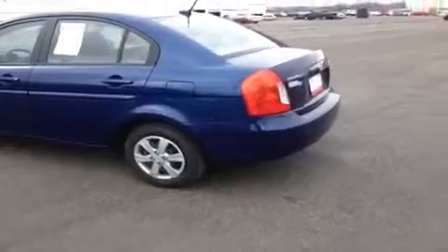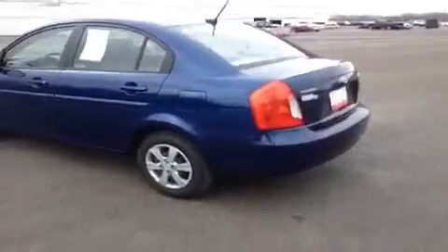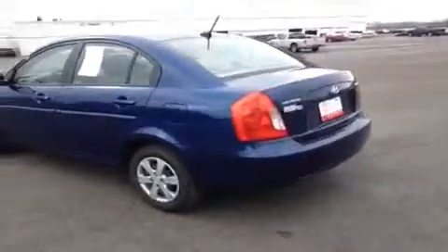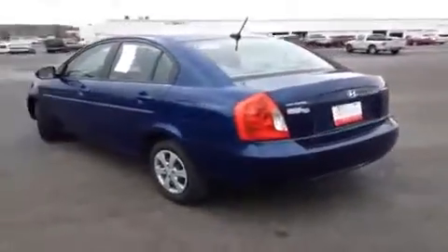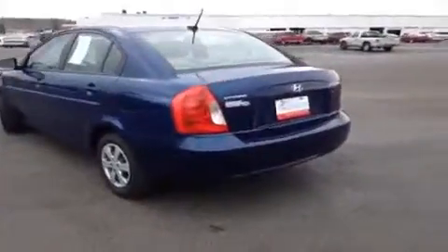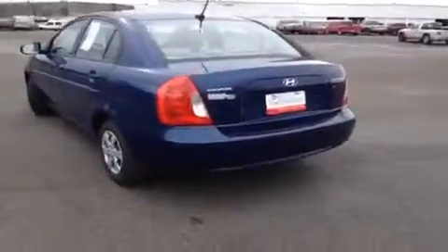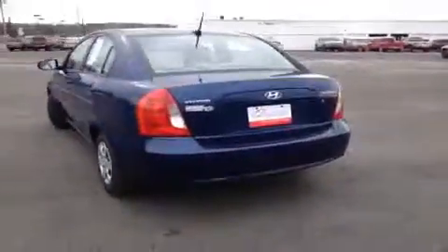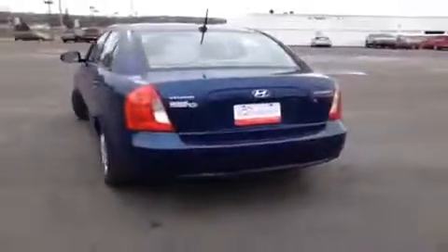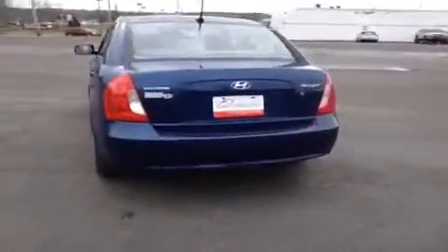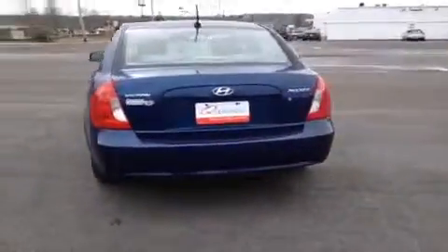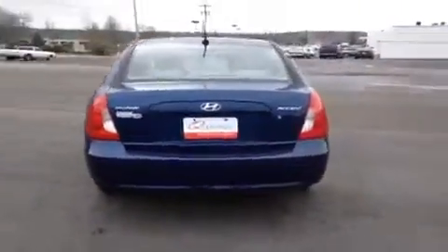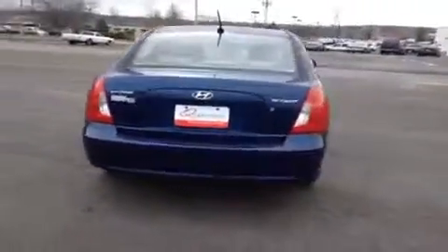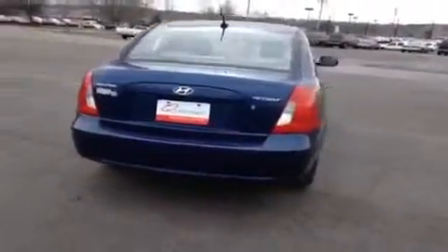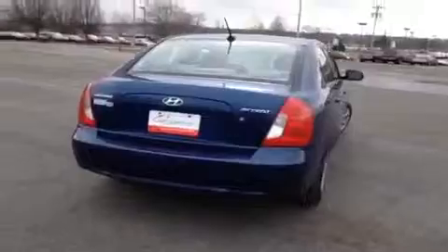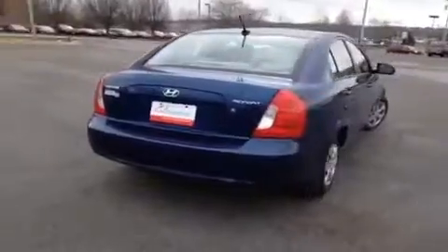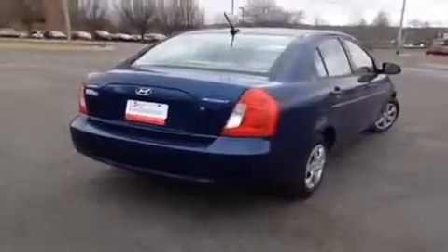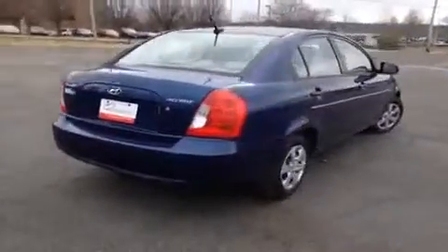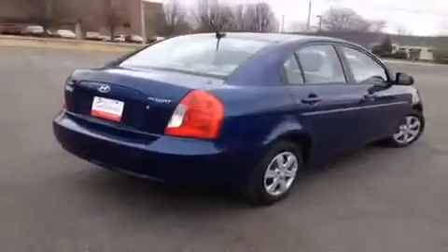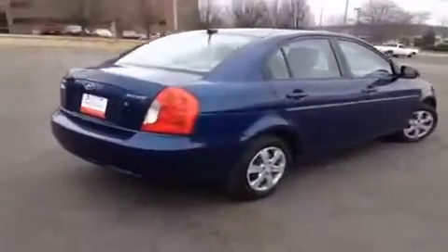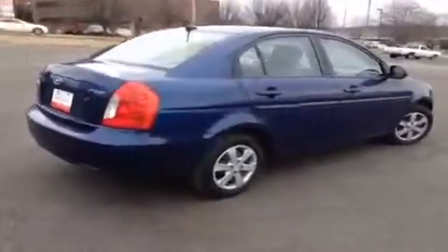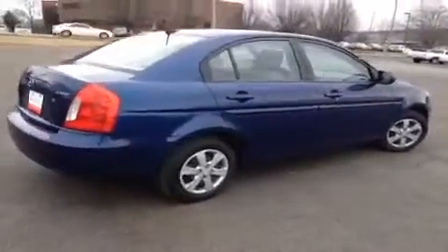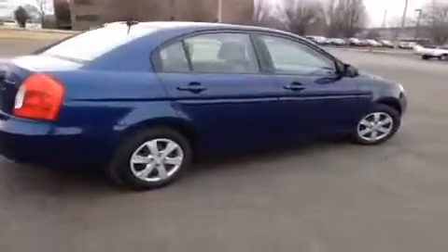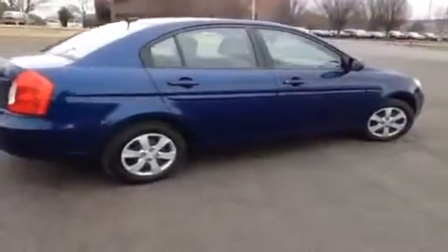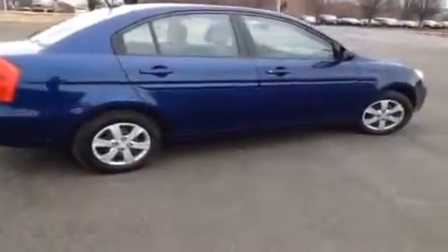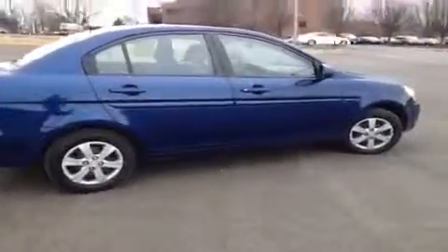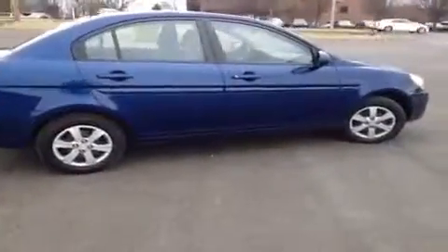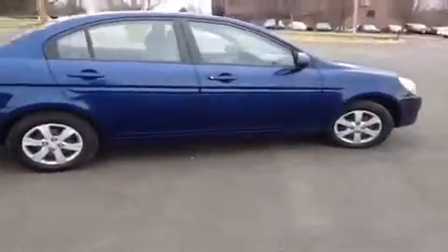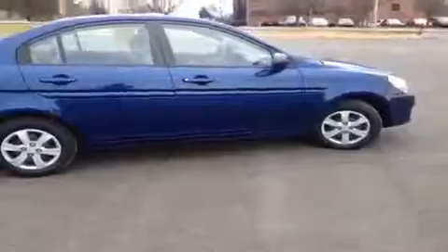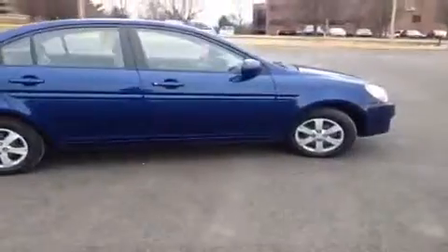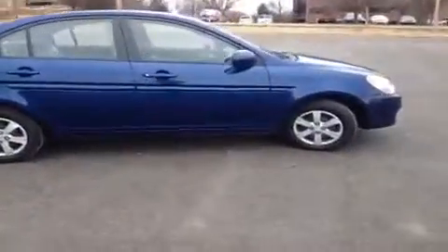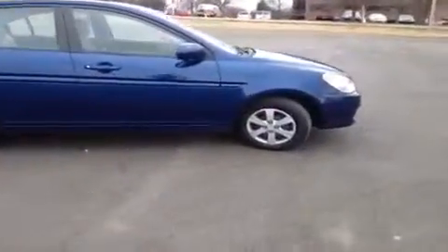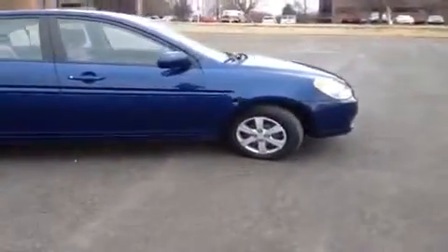This vehicle has been inspected by certified technicians and is Q certified, which gives it a two-year or 100,000-mile limited powertrain warranty. This comes with one year of roadside assistance and an appearance protection plan that ensures your car stays running and looking great.